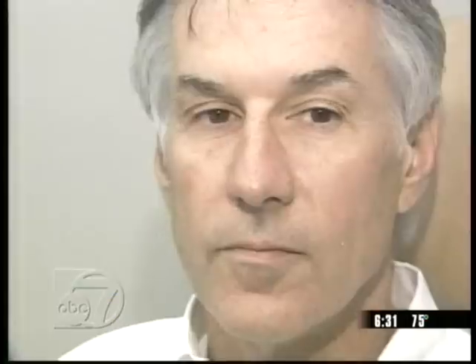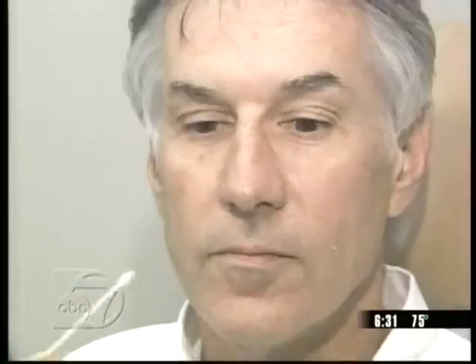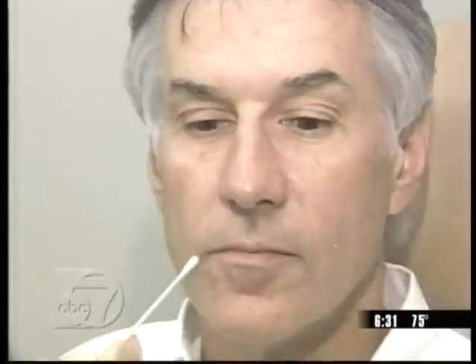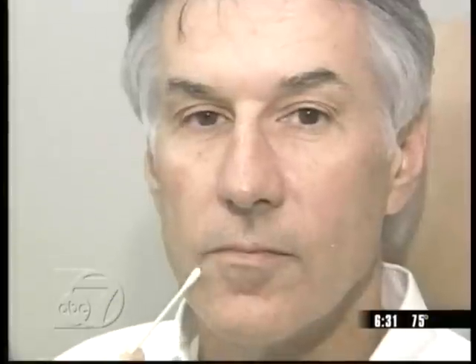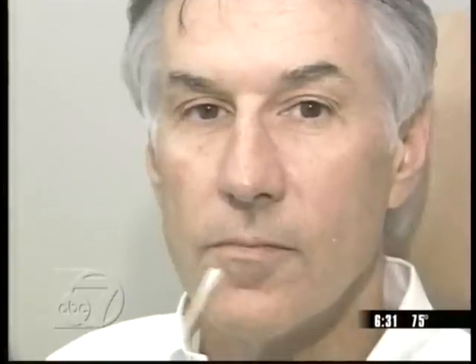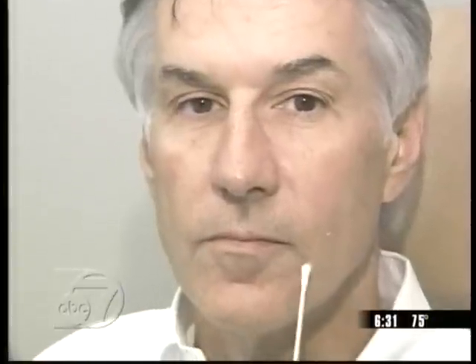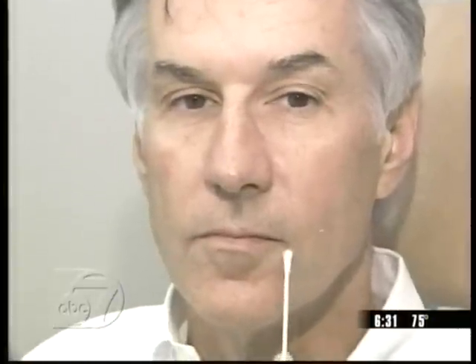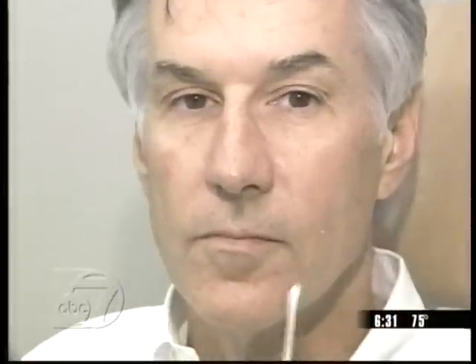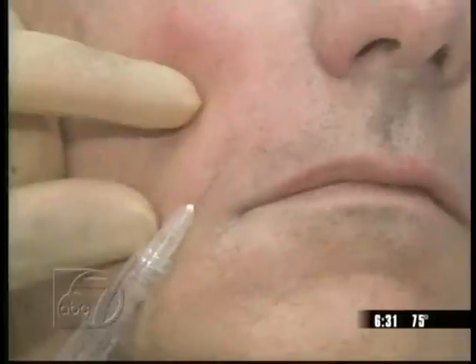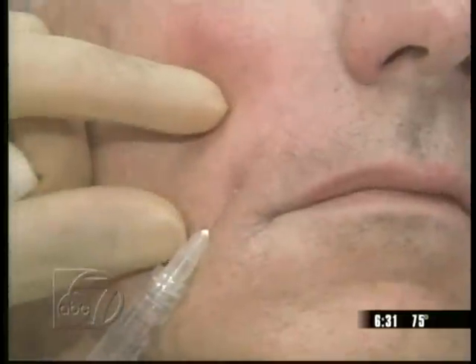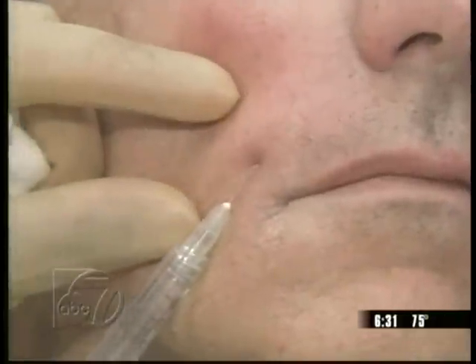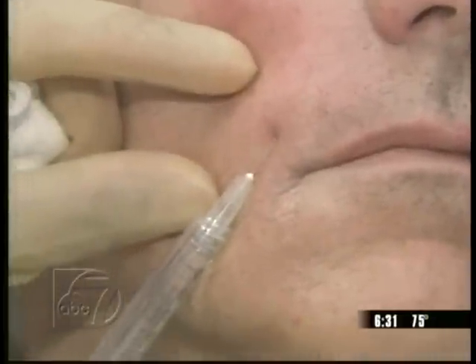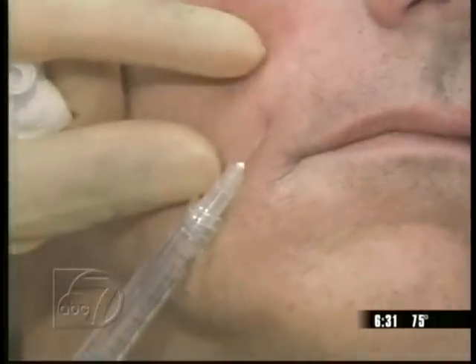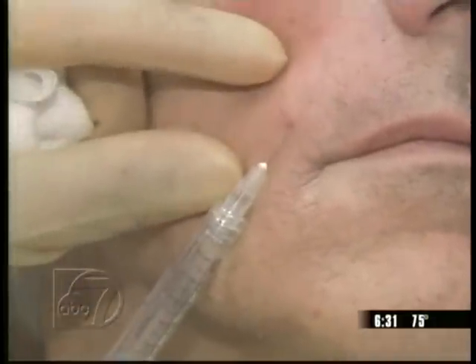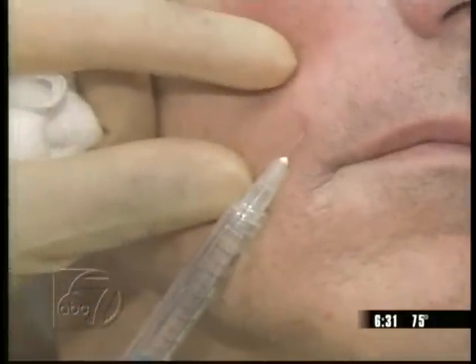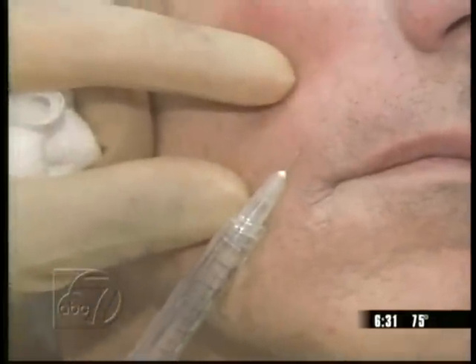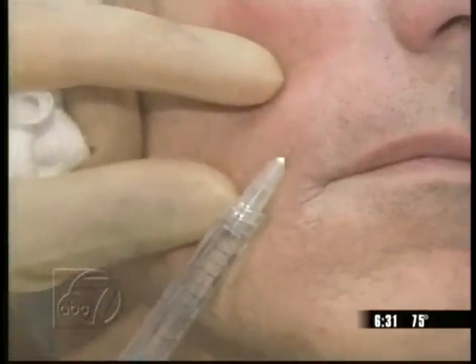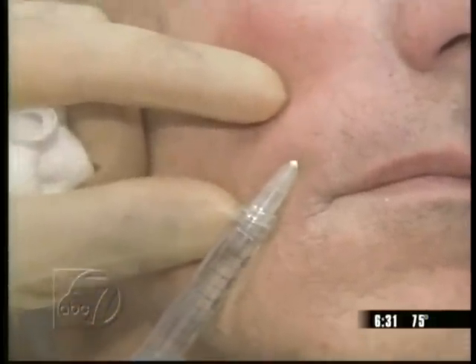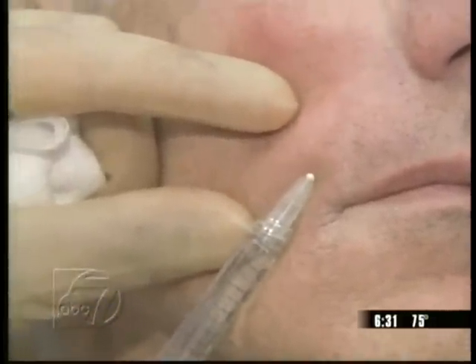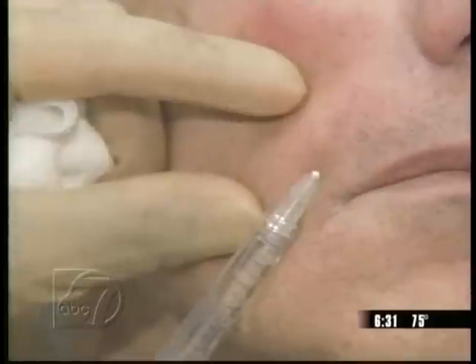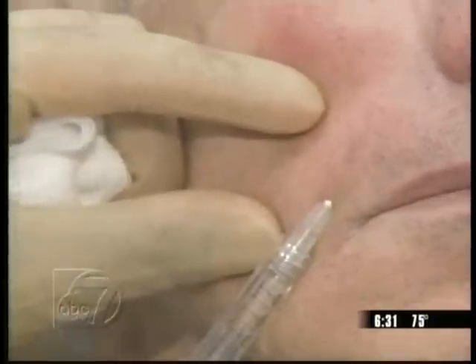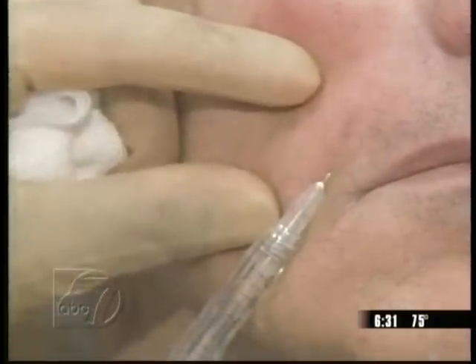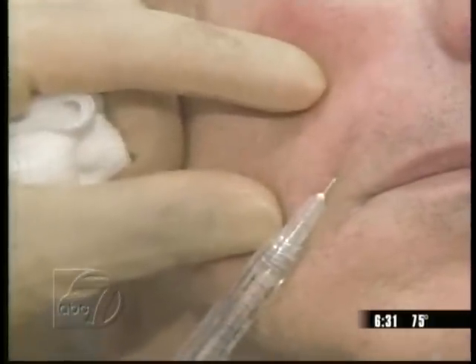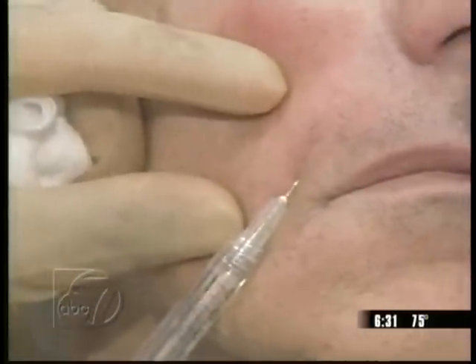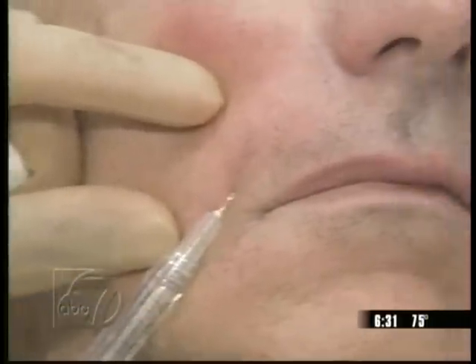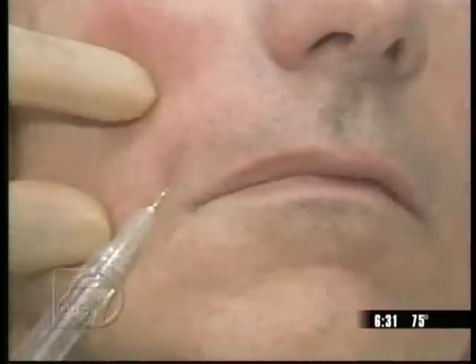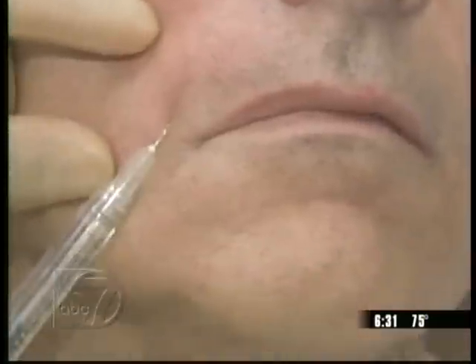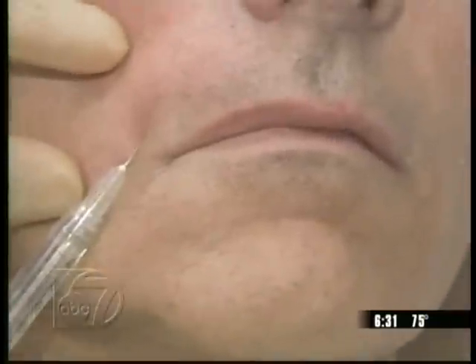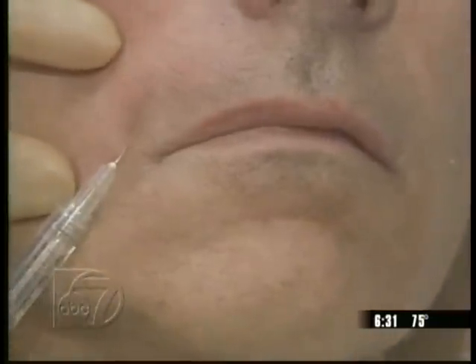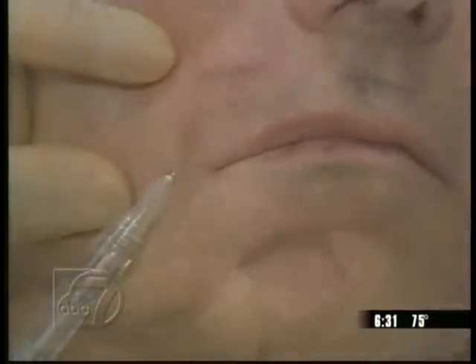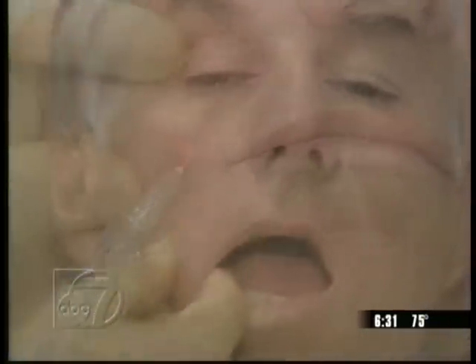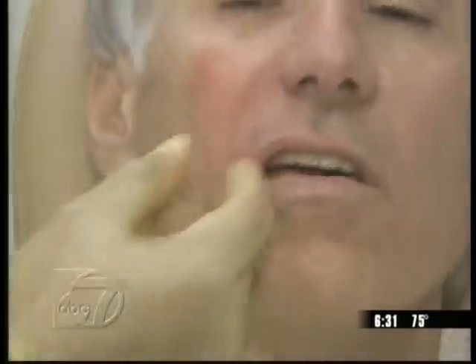Here's how it works. The doctor injects the gel into wrinkles on your face just under your skin. Essentially, the Juvederm plumps up your skin — it makes it smoother and more level with the skin surrounding it. Ideally, the wrinkles disappear then.